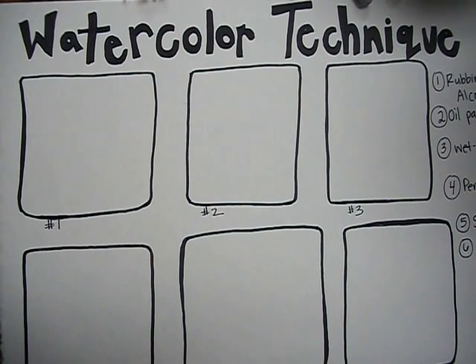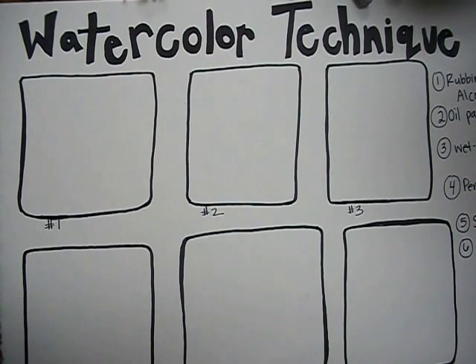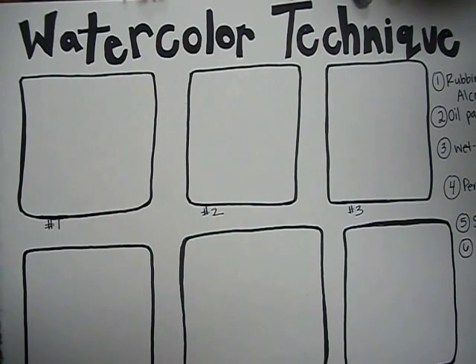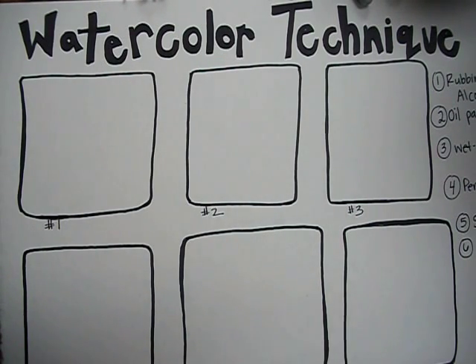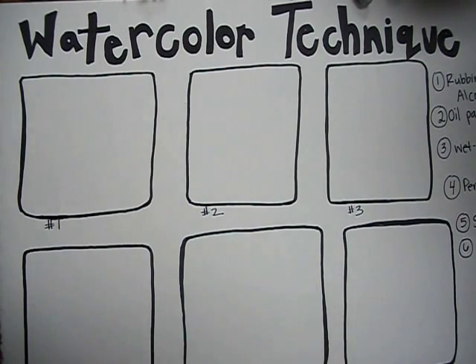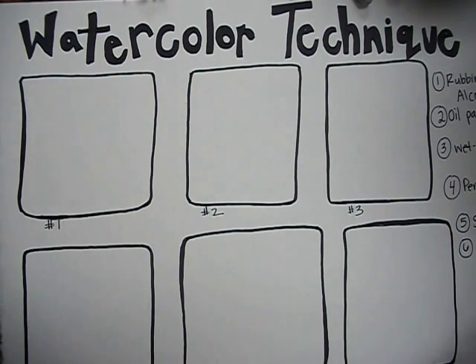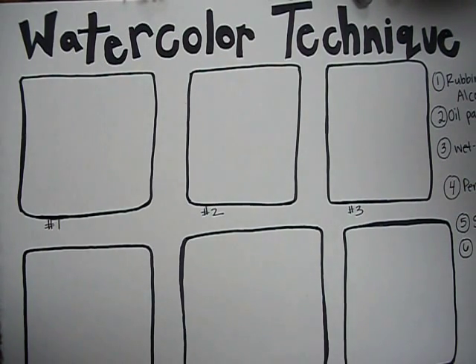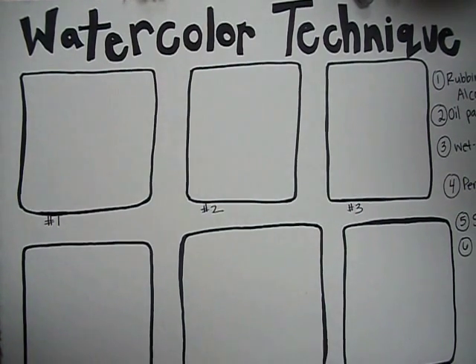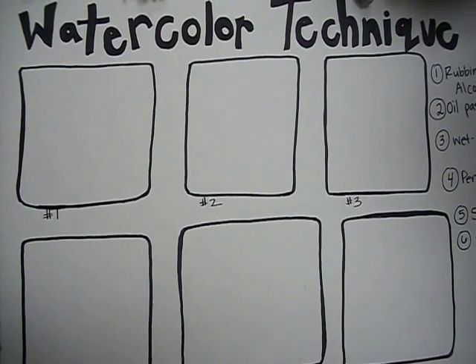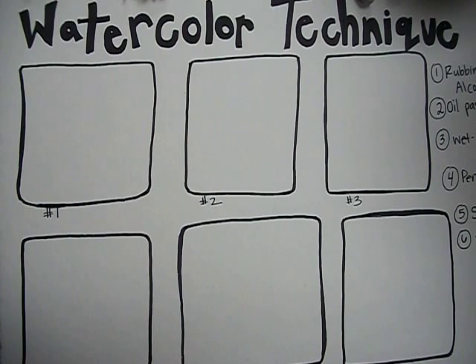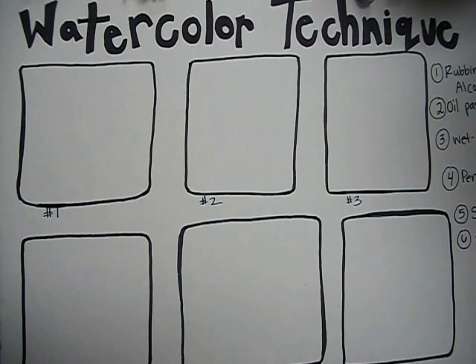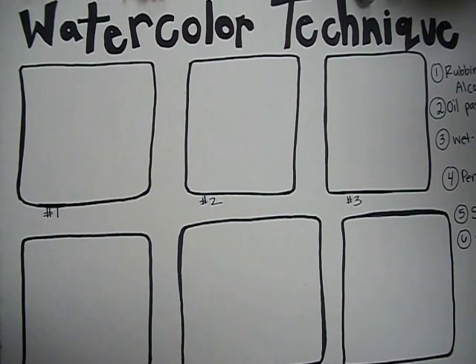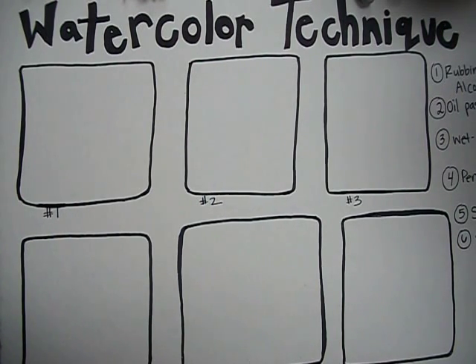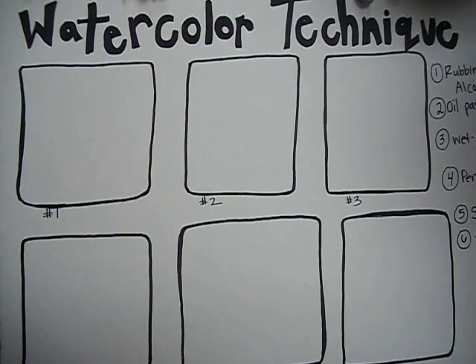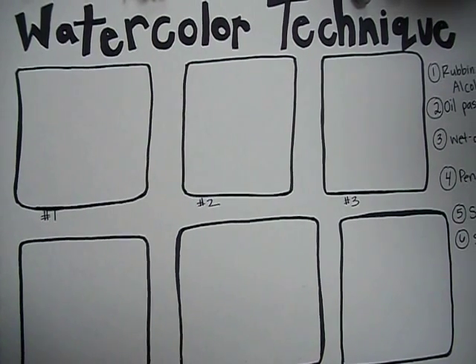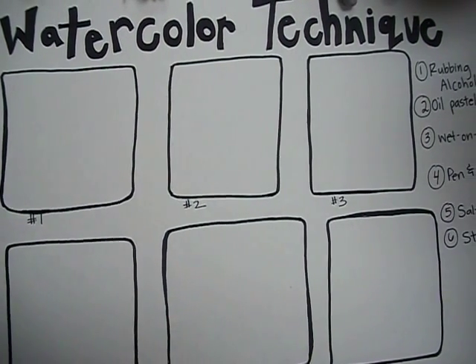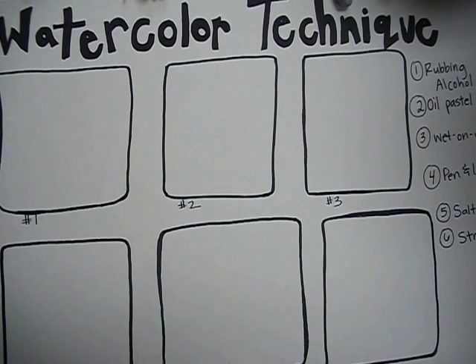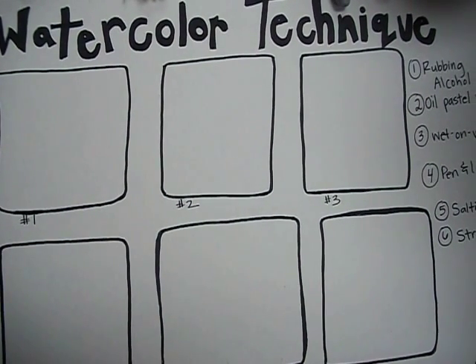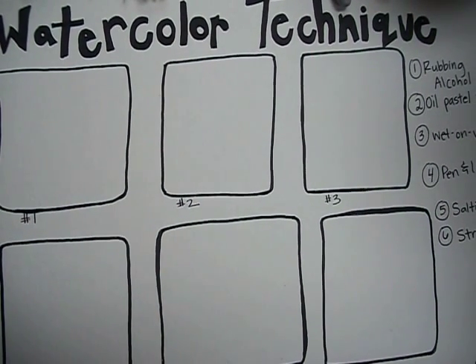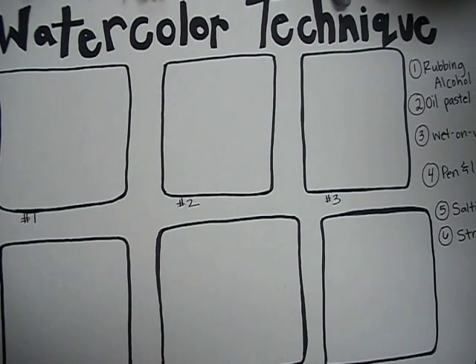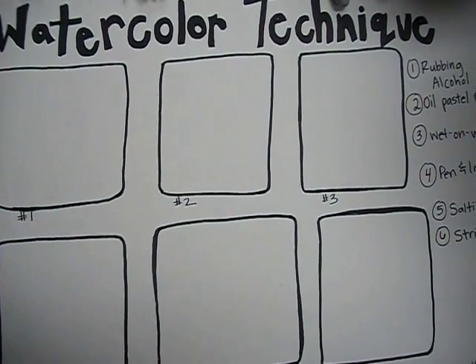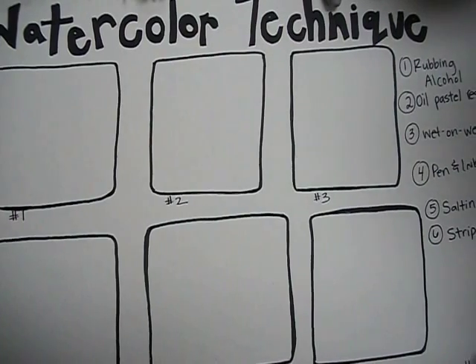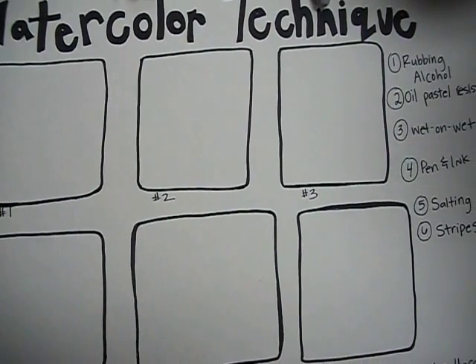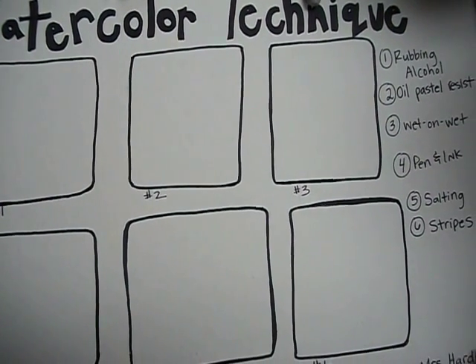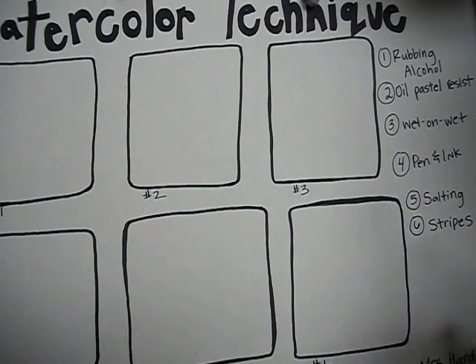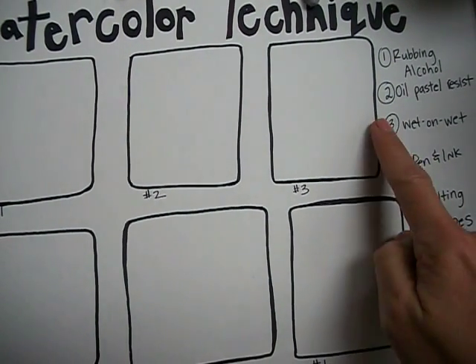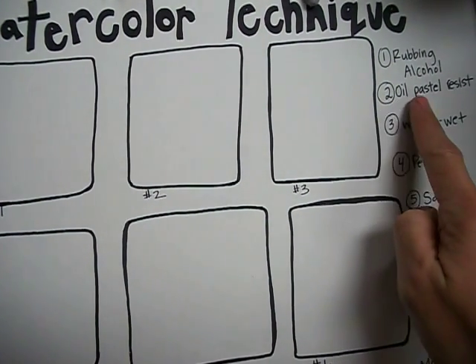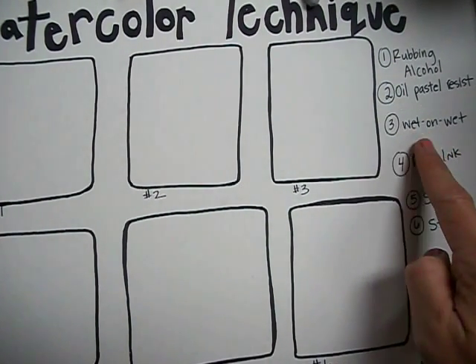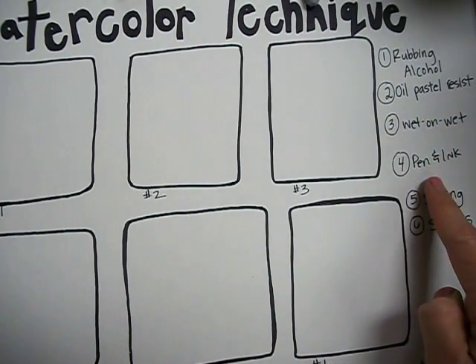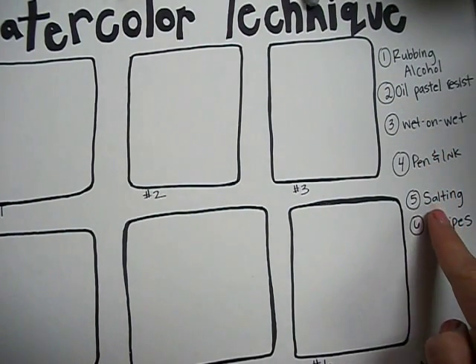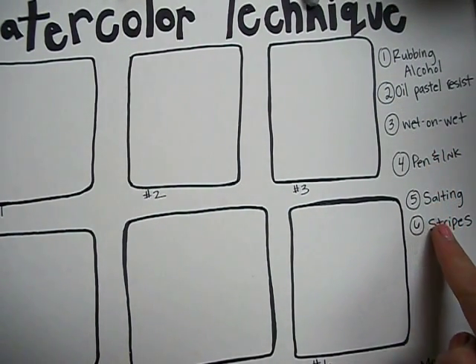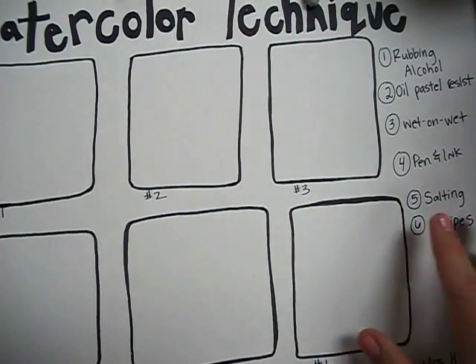Hey there everyone! Today I want to teach you how to do six different watercolor techniques. After you have your paper prepared with your six boxes and the six different techniques written on each side, this is what you do.